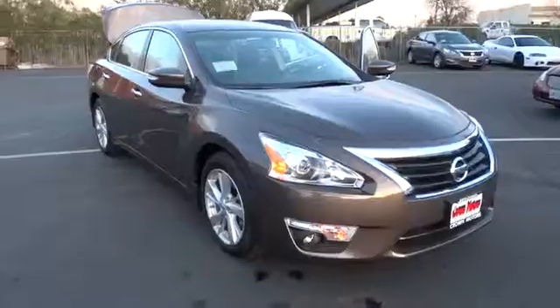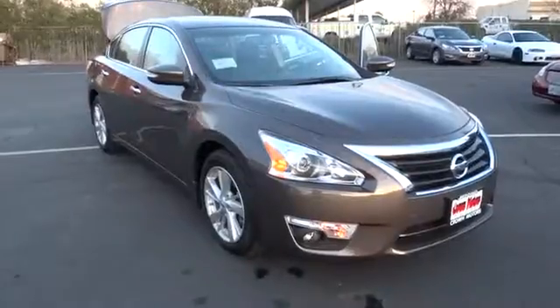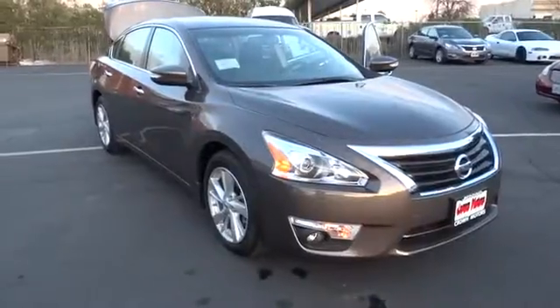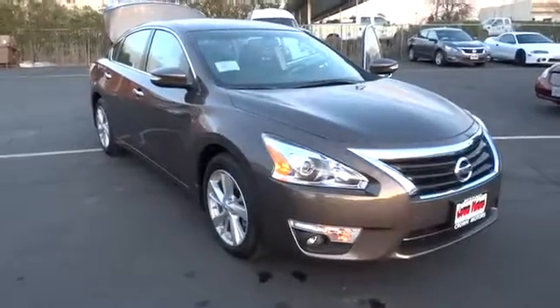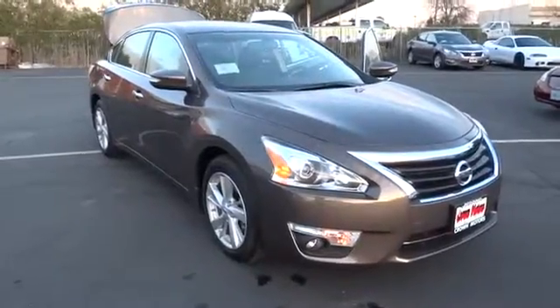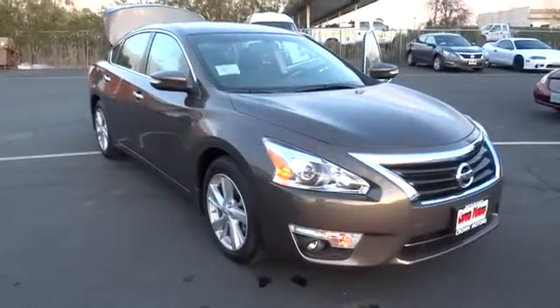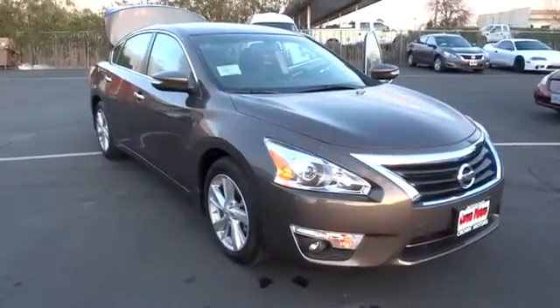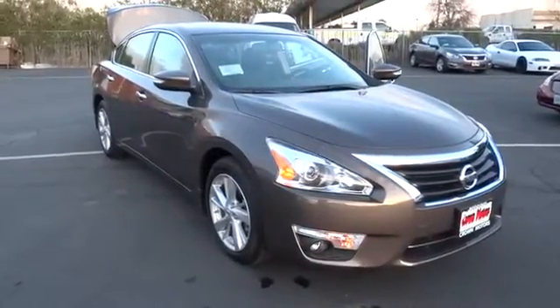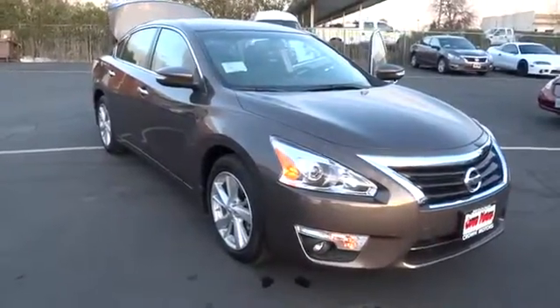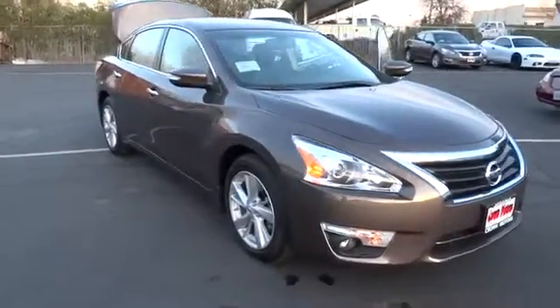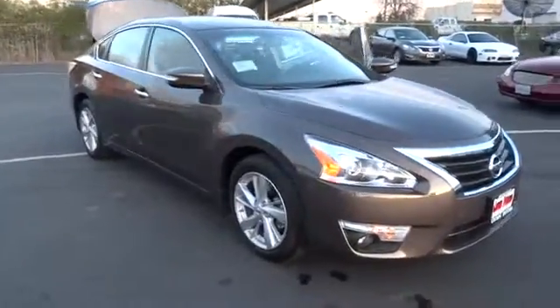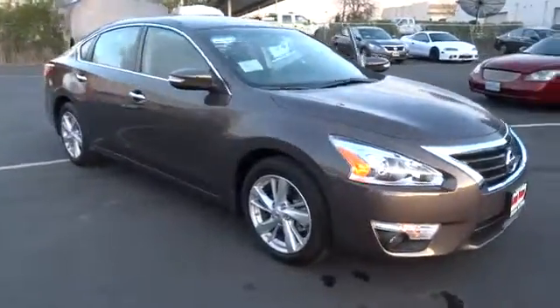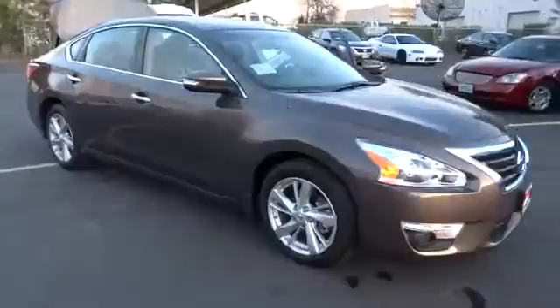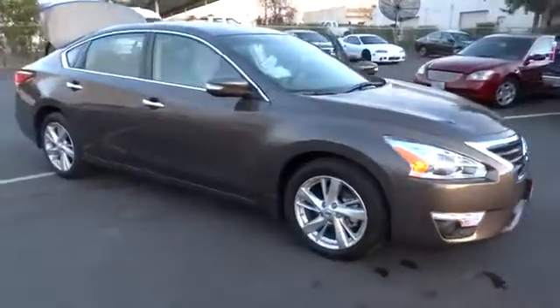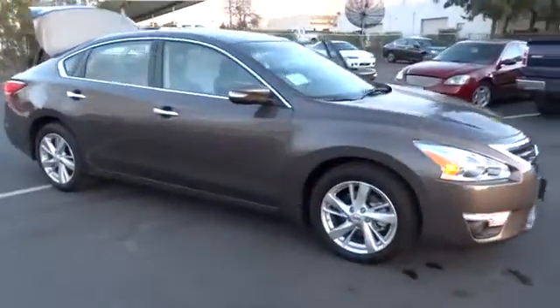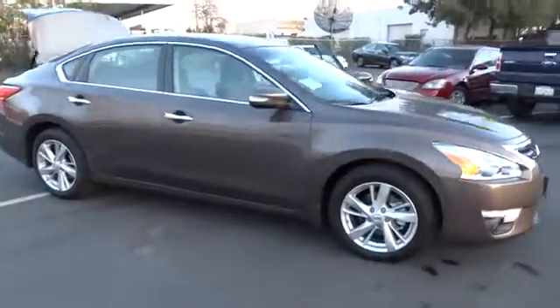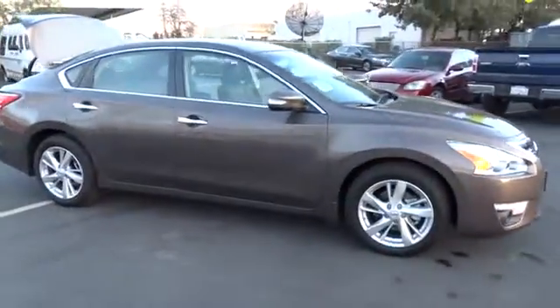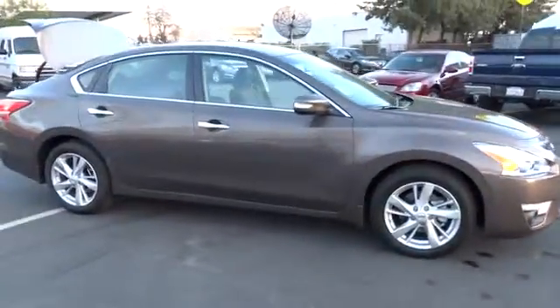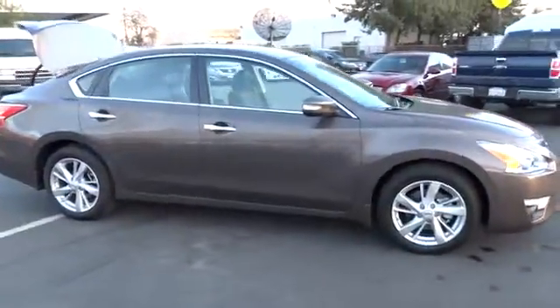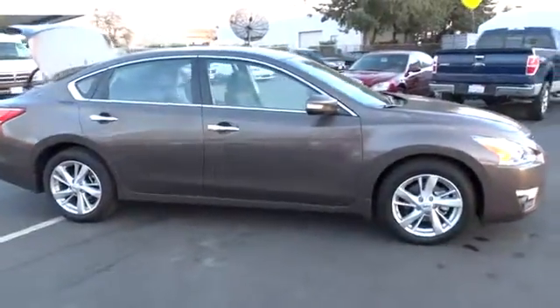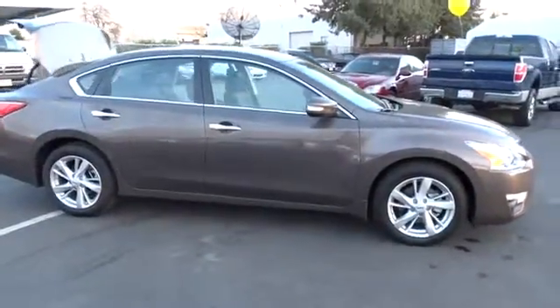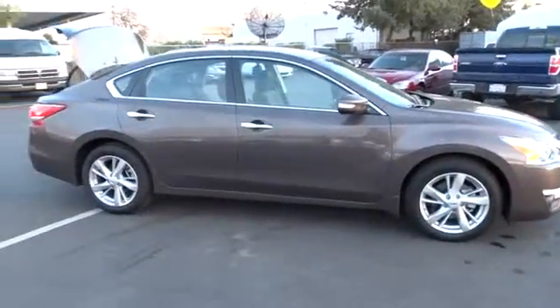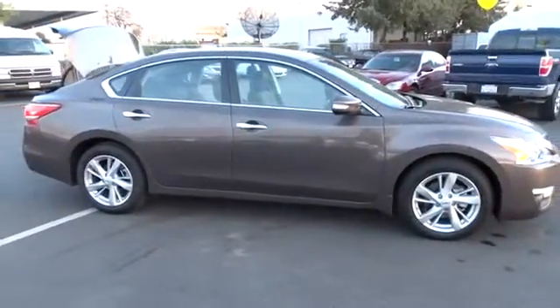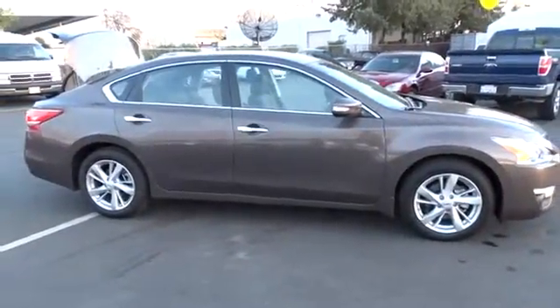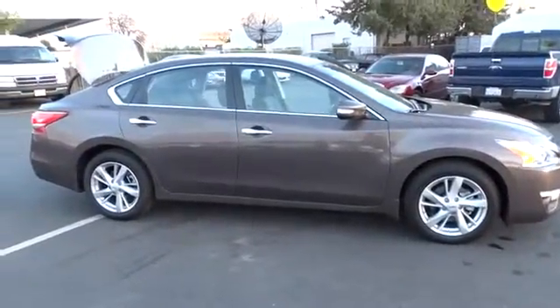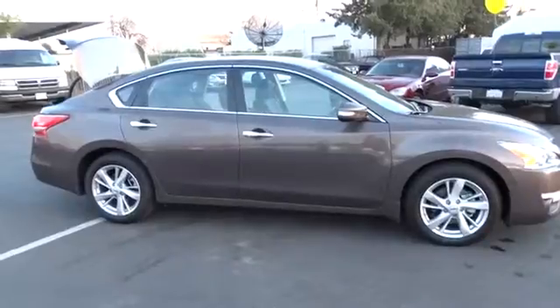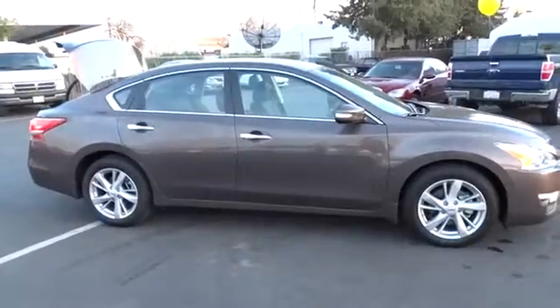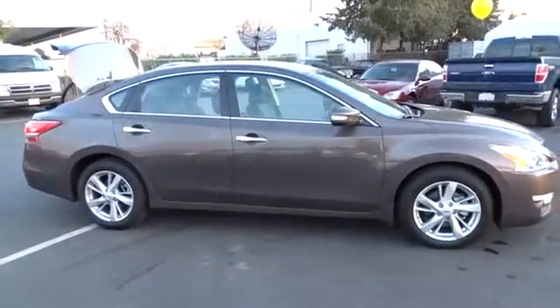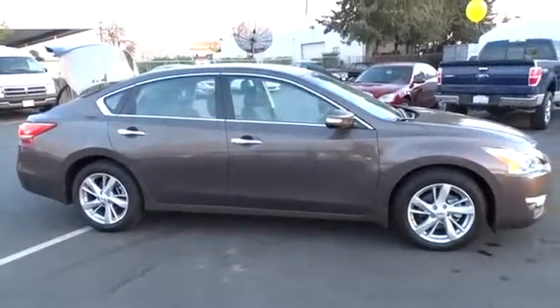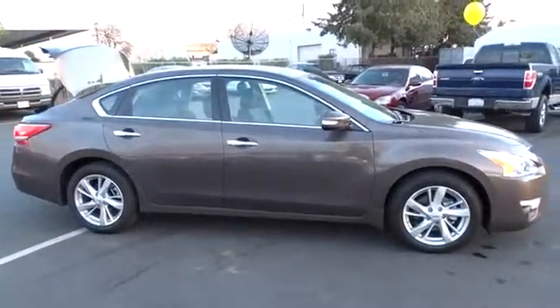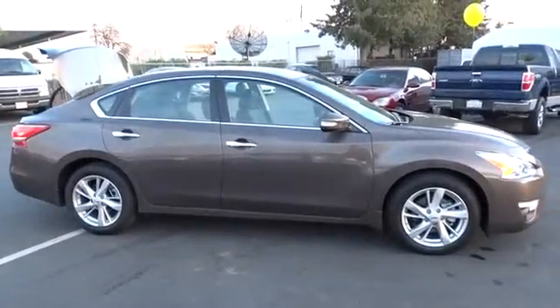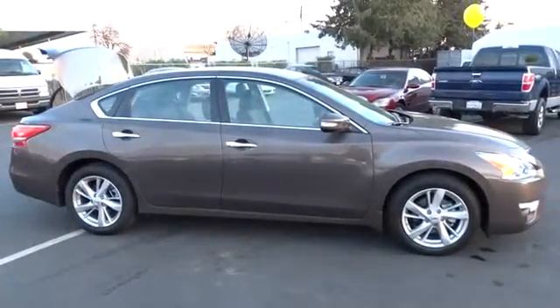The 2013 Altima. The Nissan Altima offers advanced features to make life easier, including push-button ignition, which comes standard. Combine that with a powerful V6 or efficient four-cylinder engine.